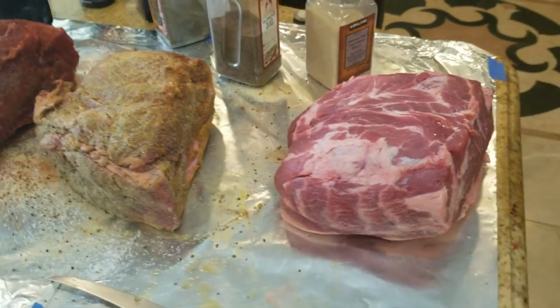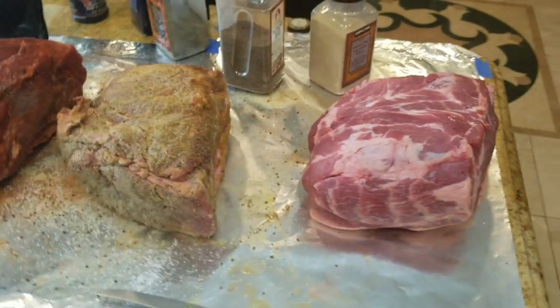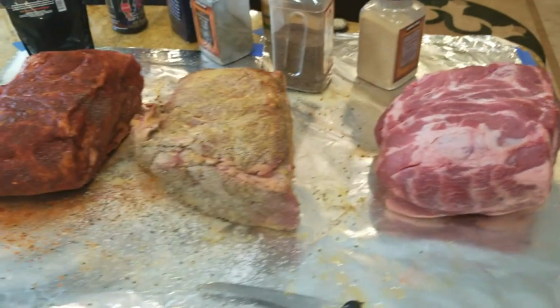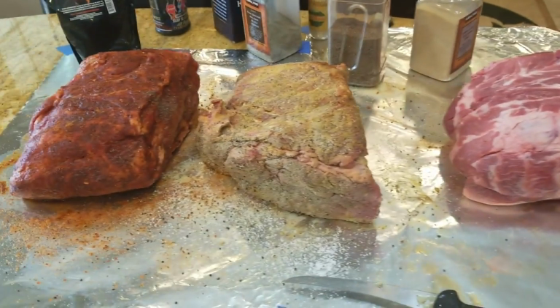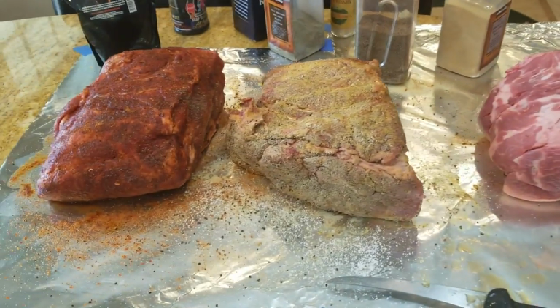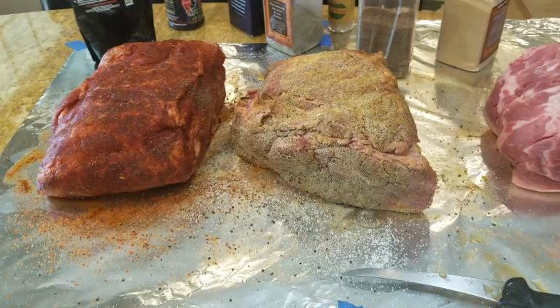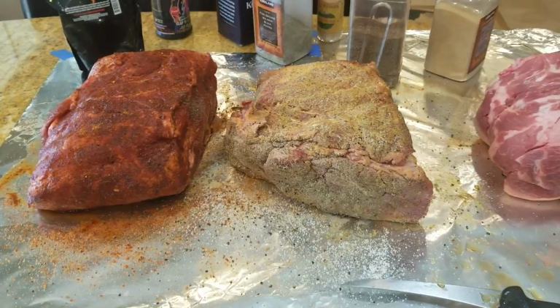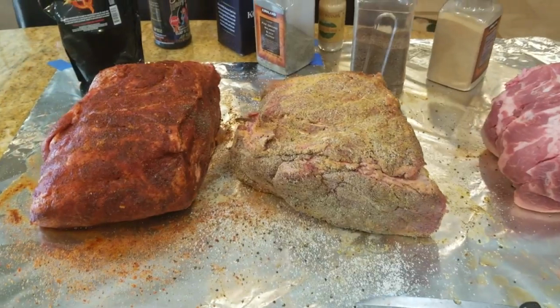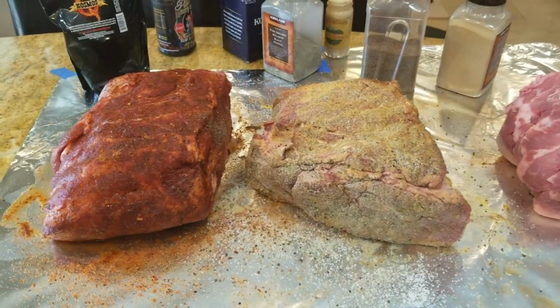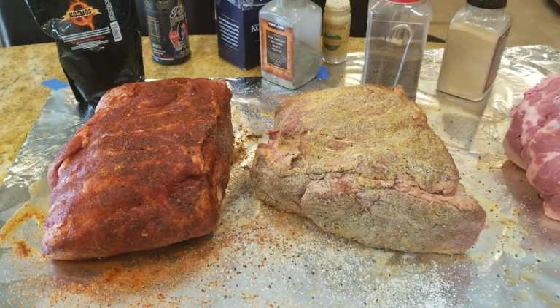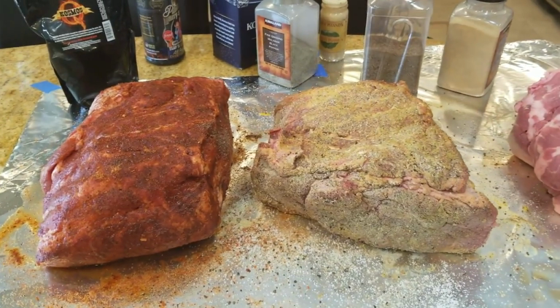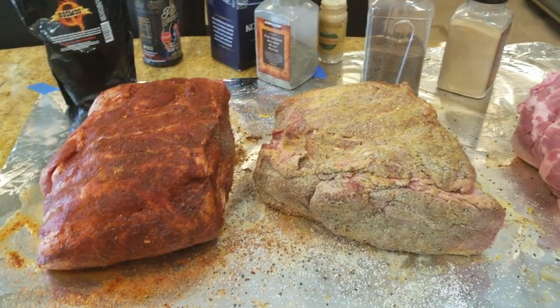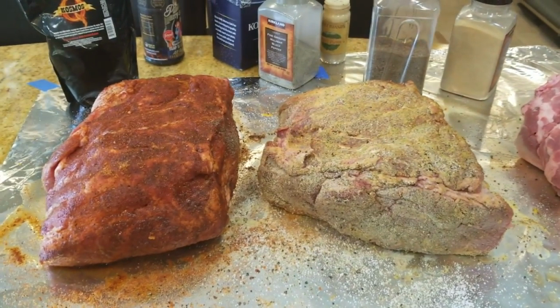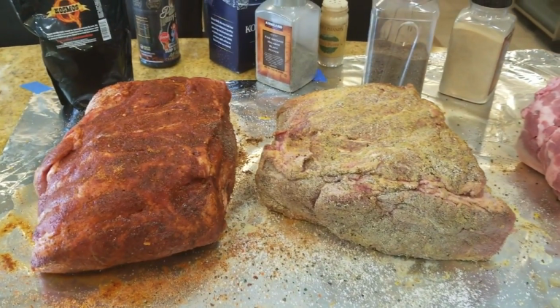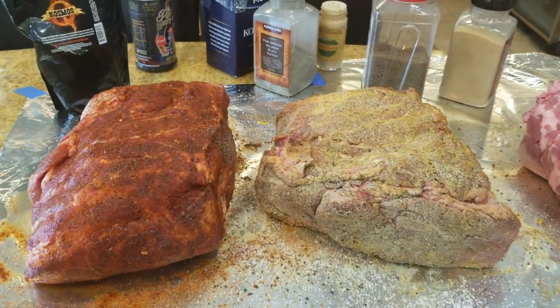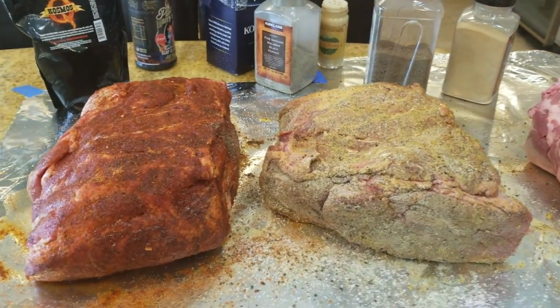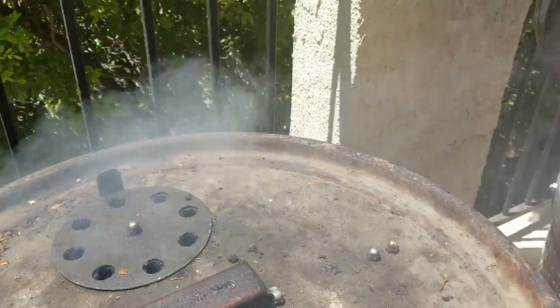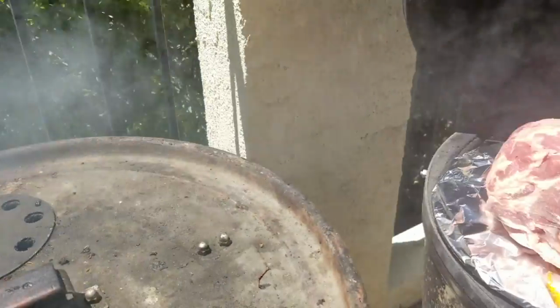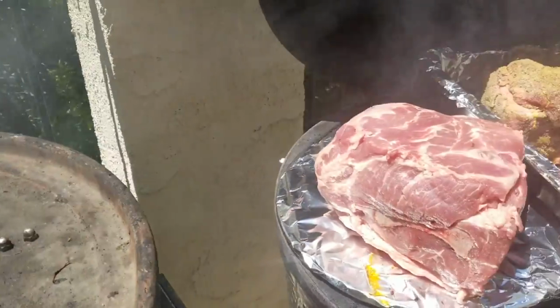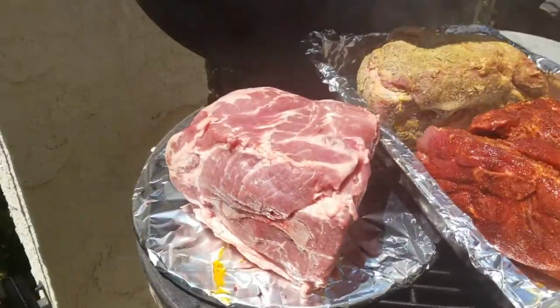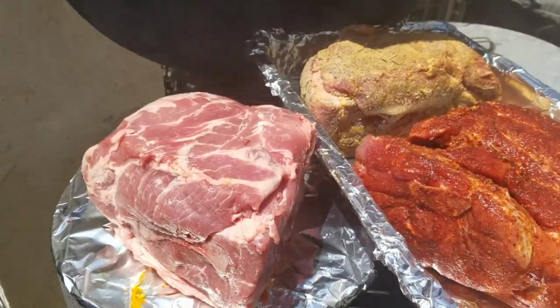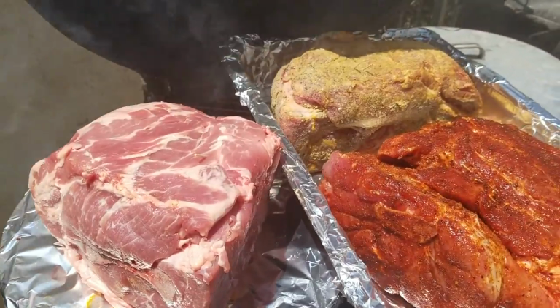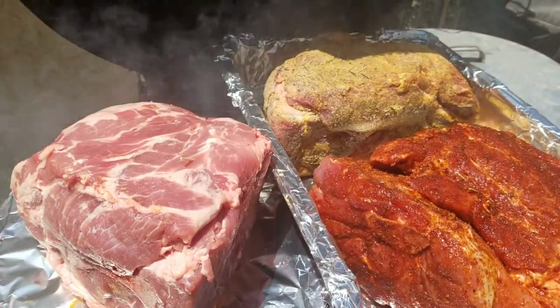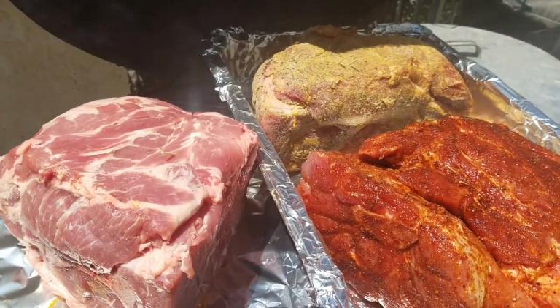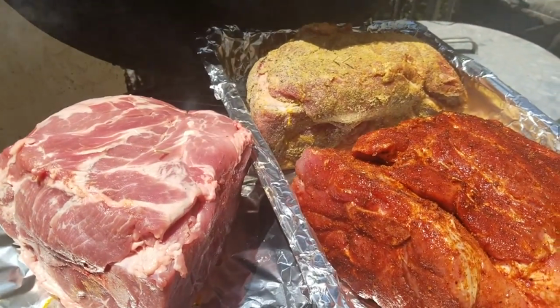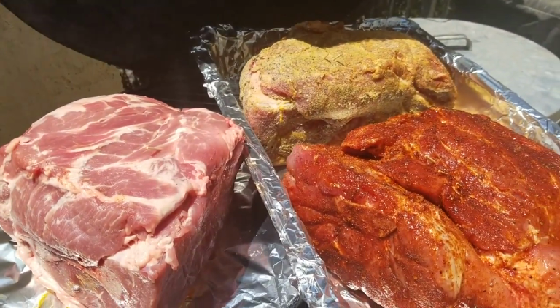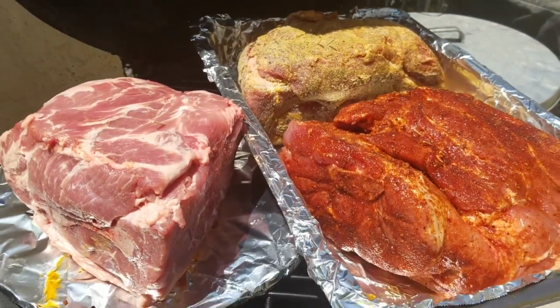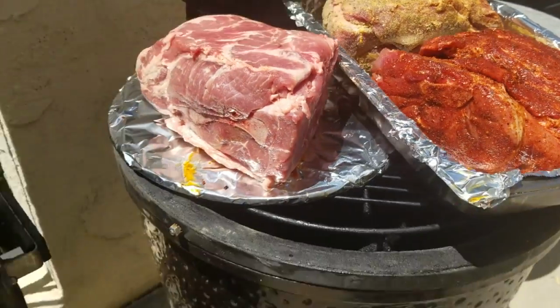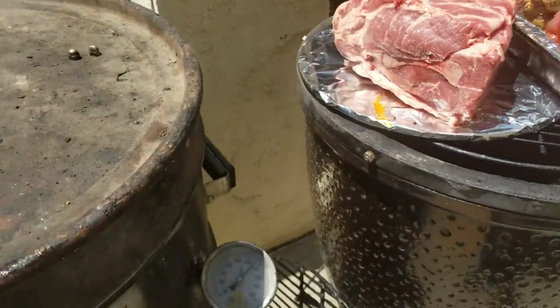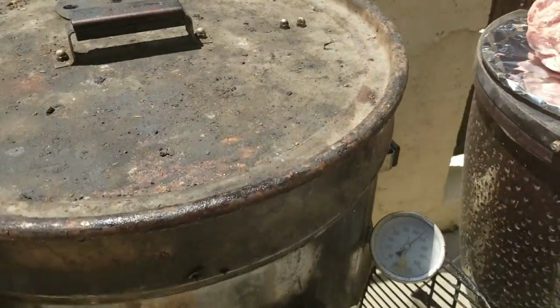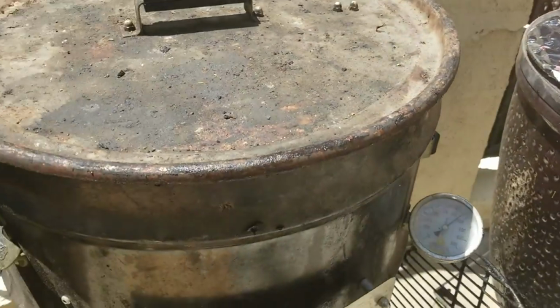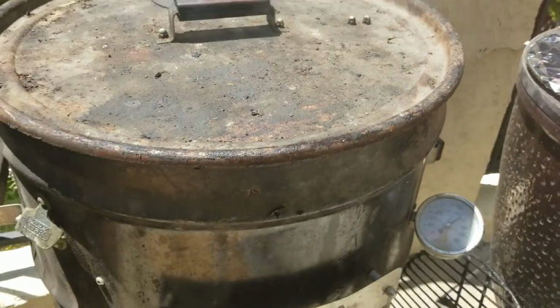We have our three pork butts ready to go into the pit. I decided to use the Big Papa Smokers drum — it's a 55-gallon drum. I love it because it provides excellent bark.